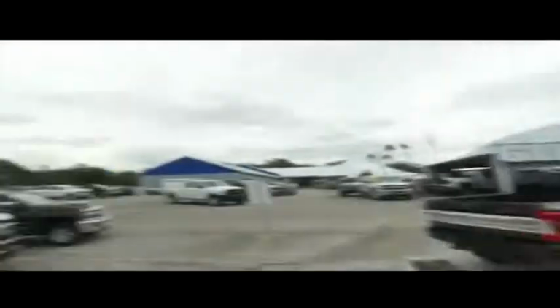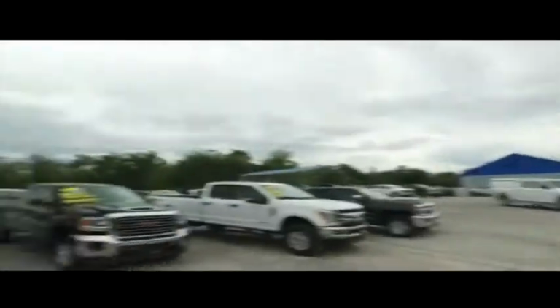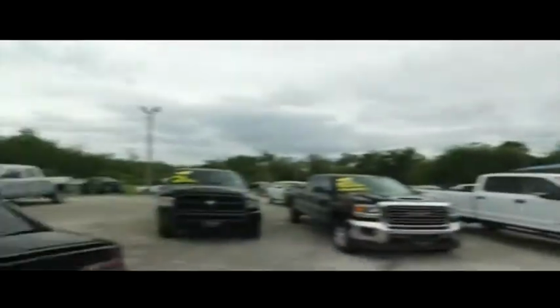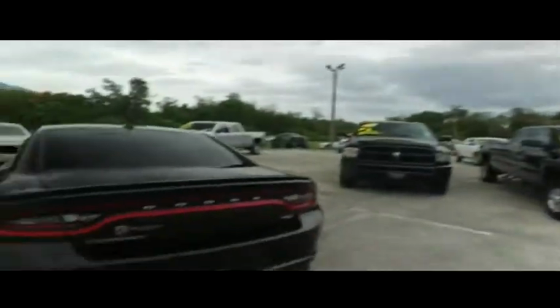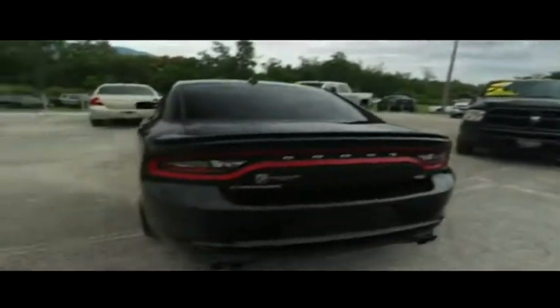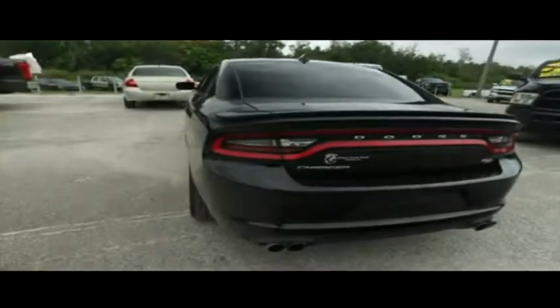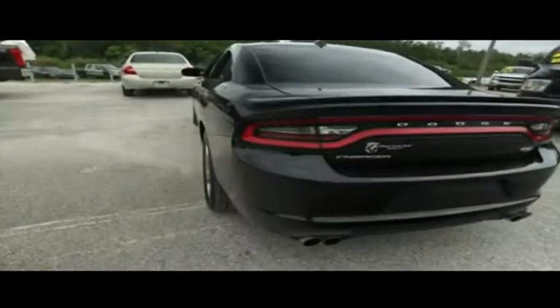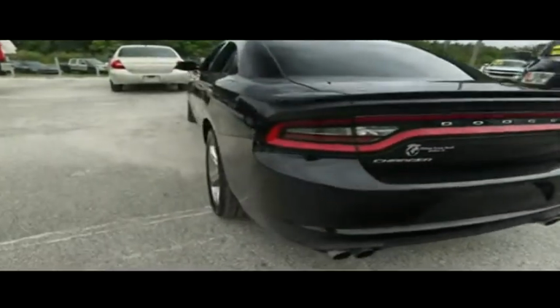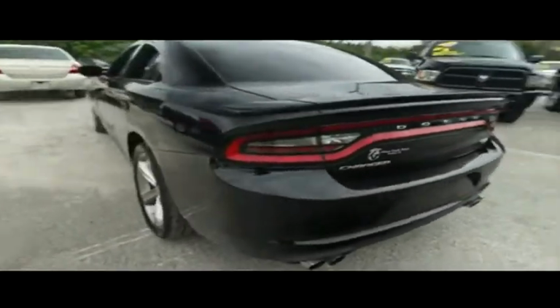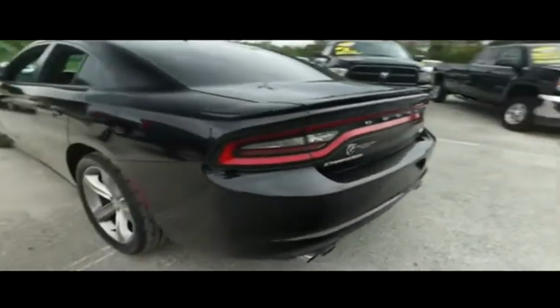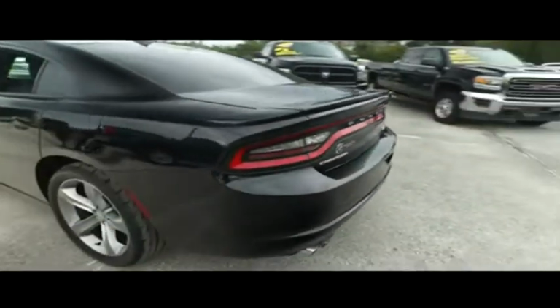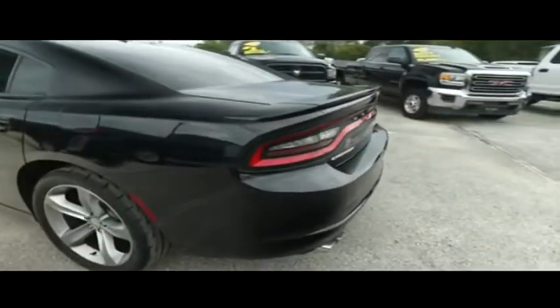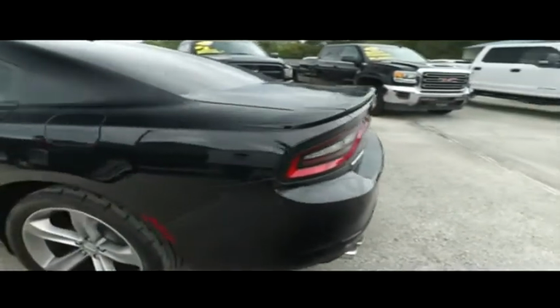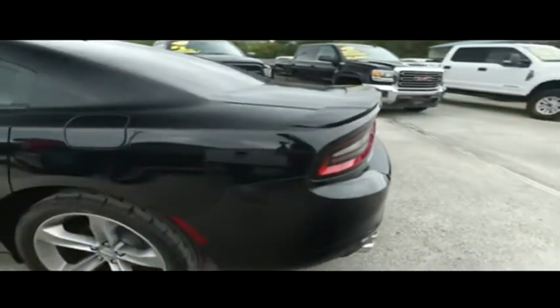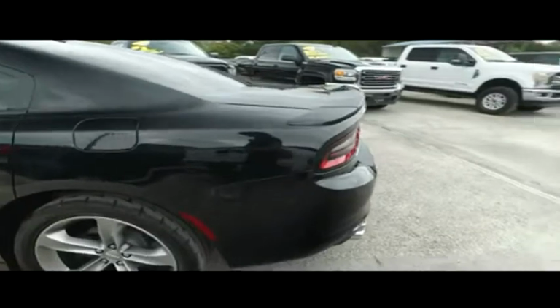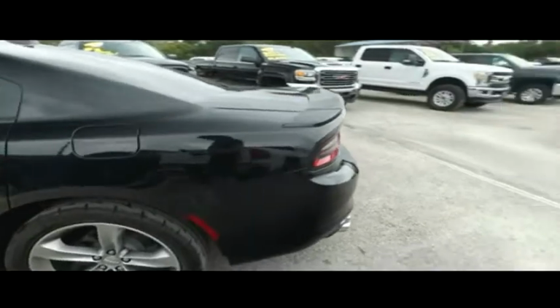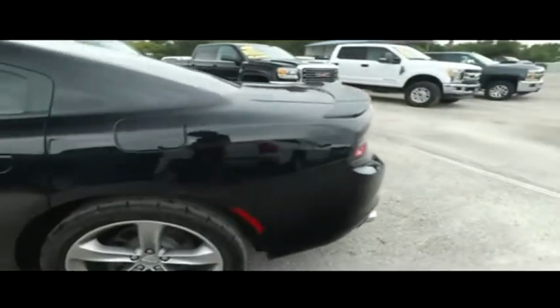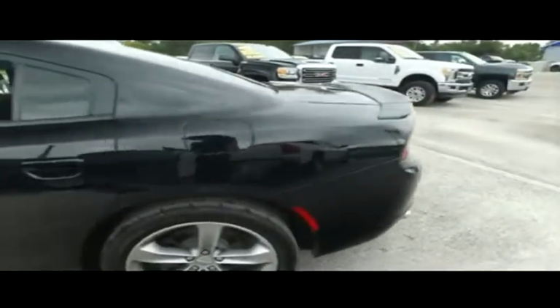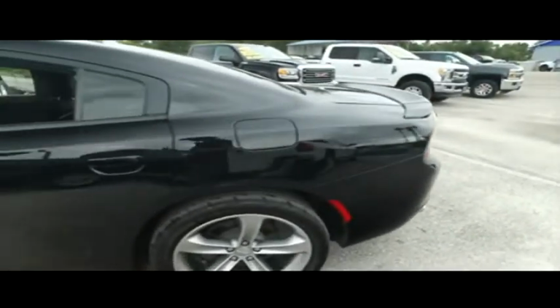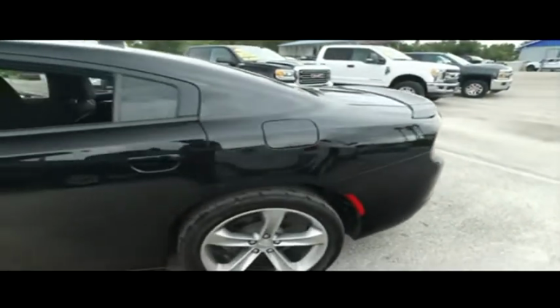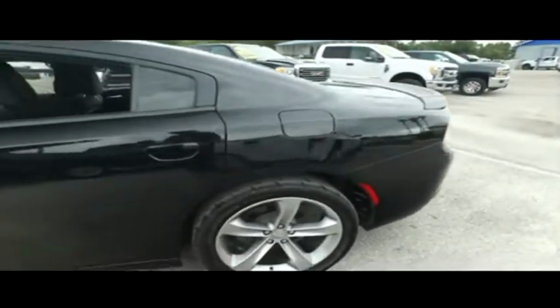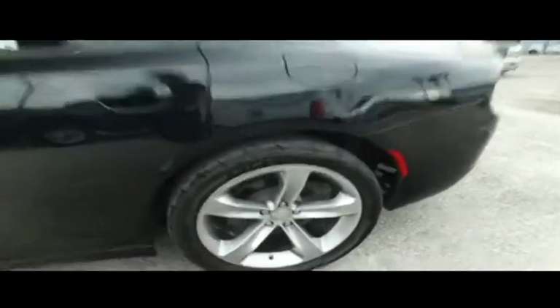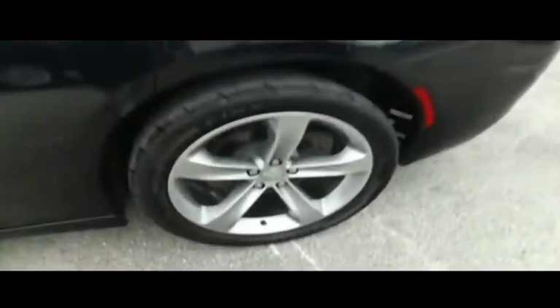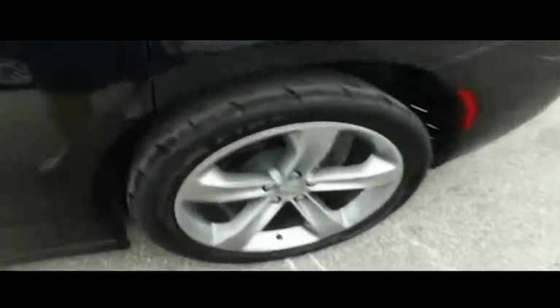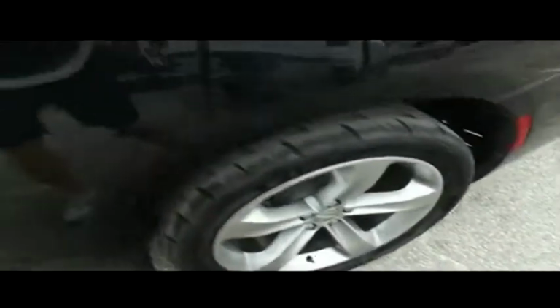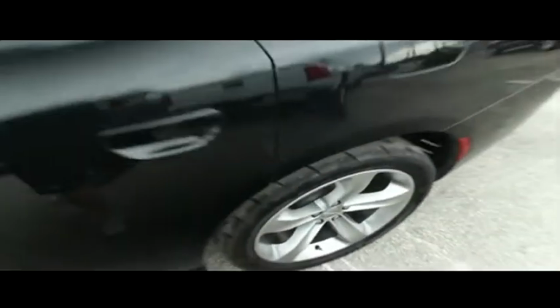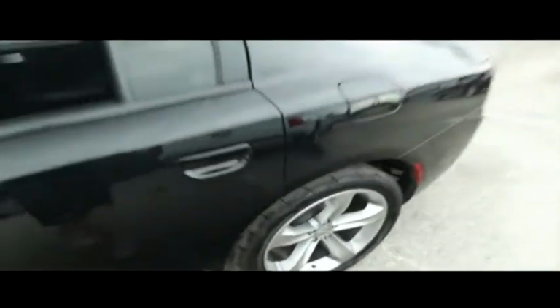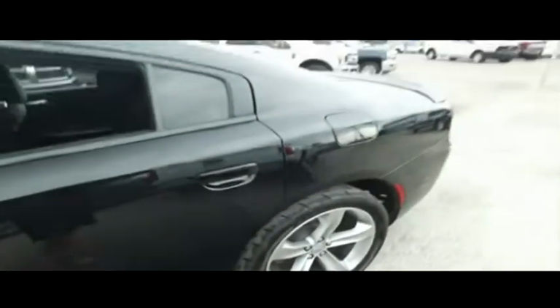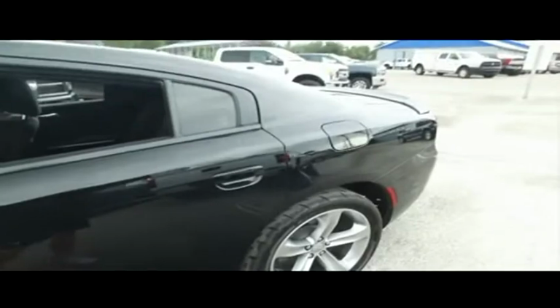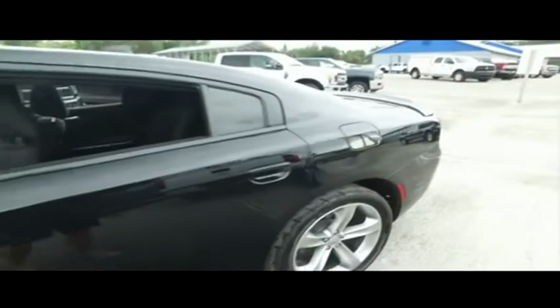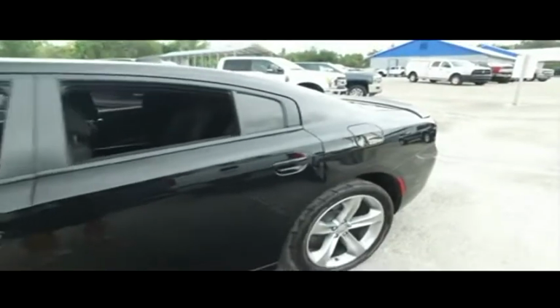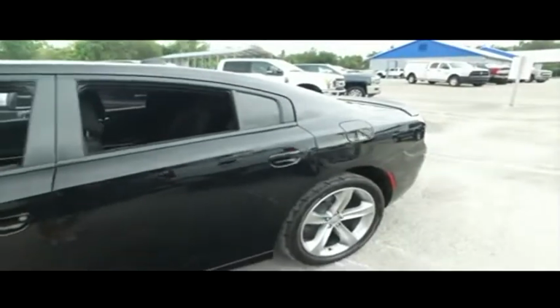Gibson Truck World proudly presents this beautiful 2016 Dodge Charger four-door sedan with that V8 5.7 liter Hemi muscle.